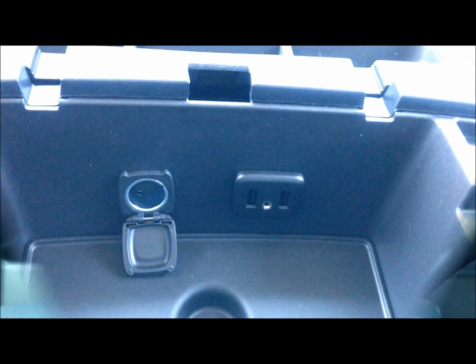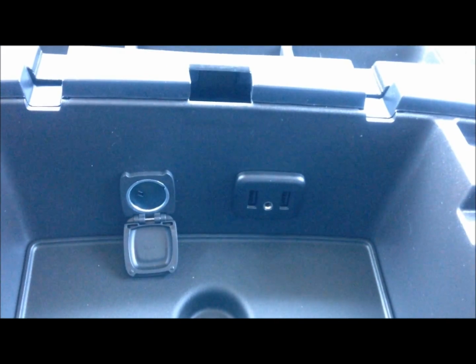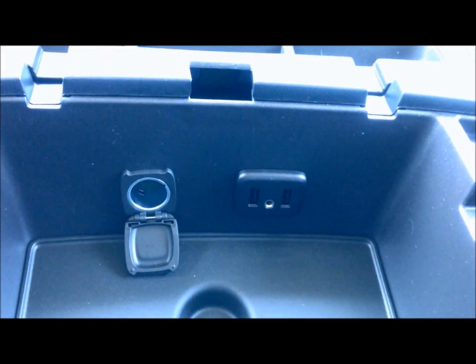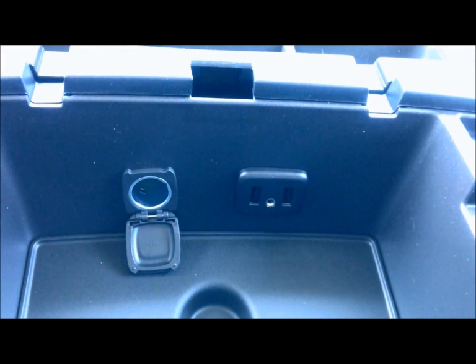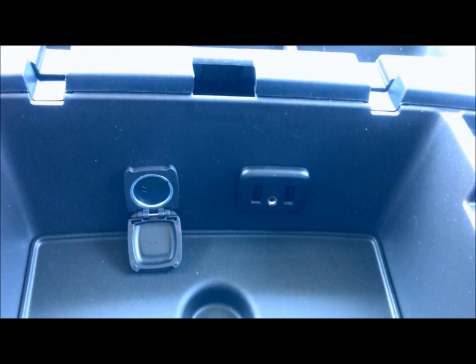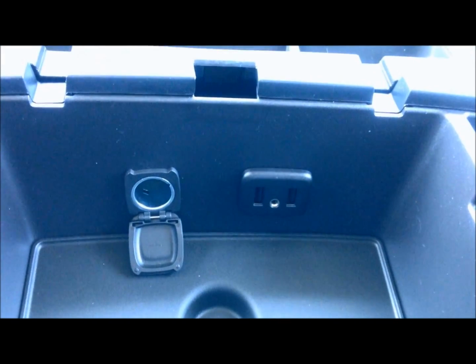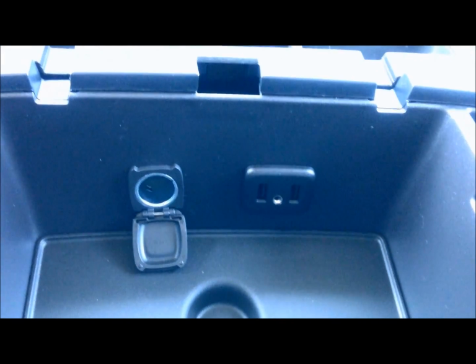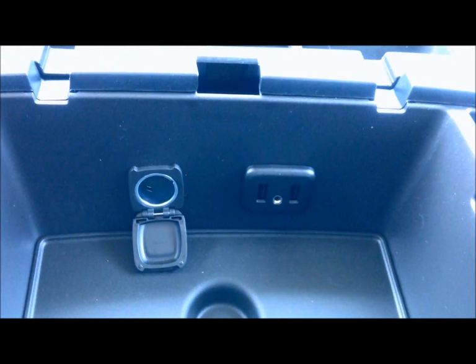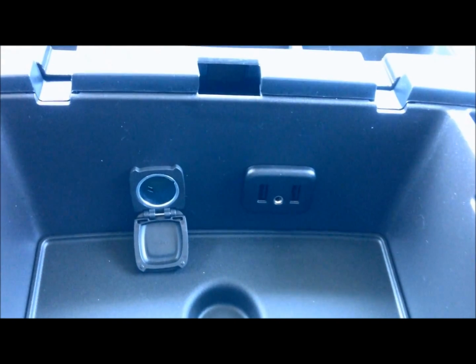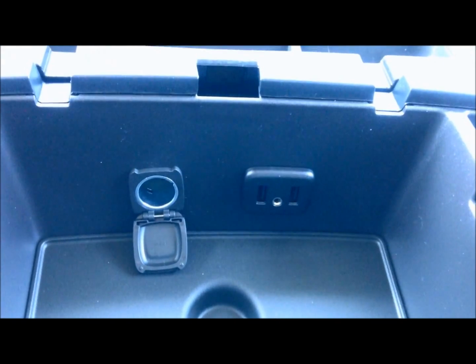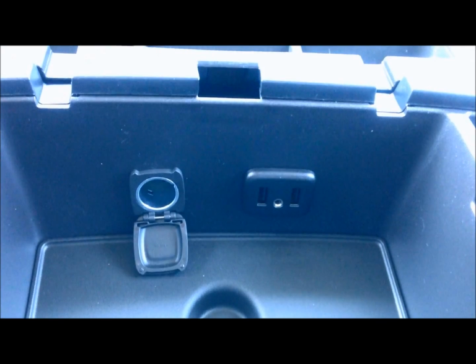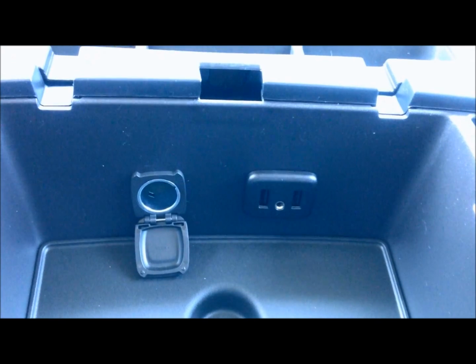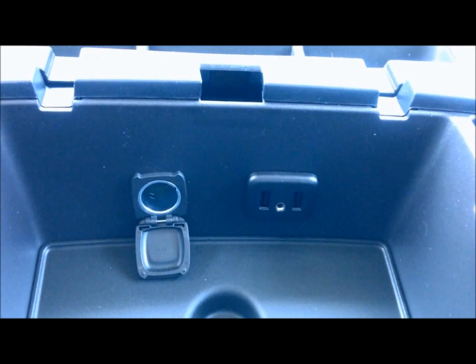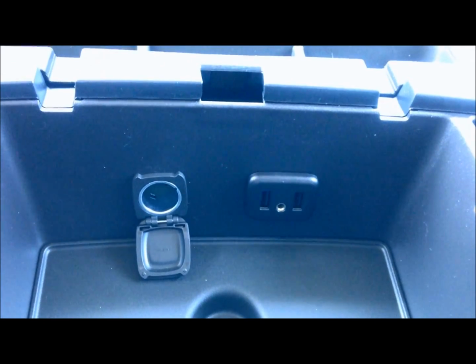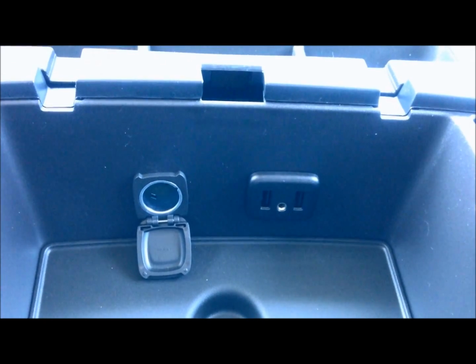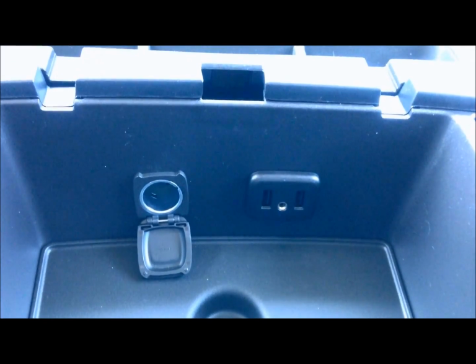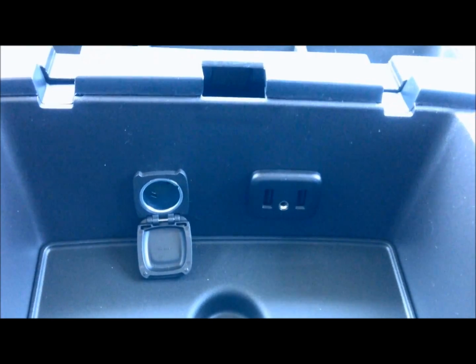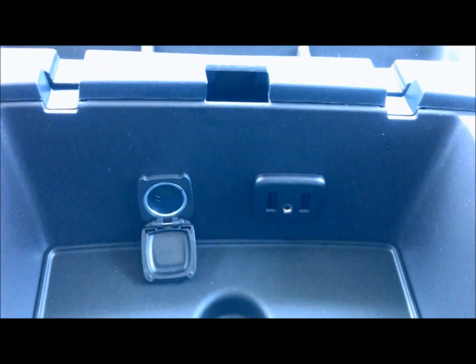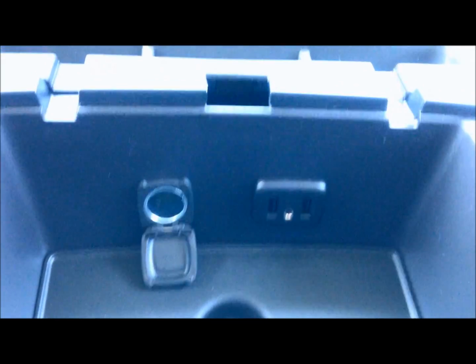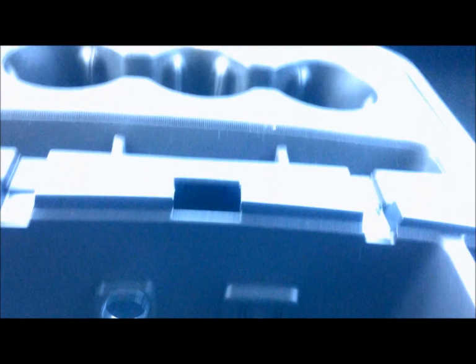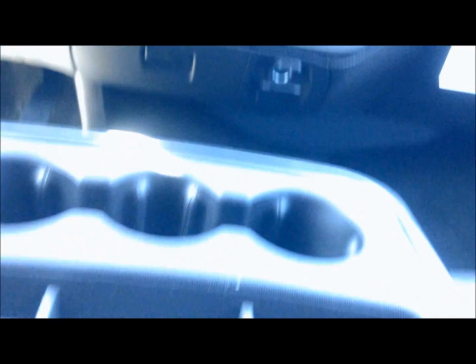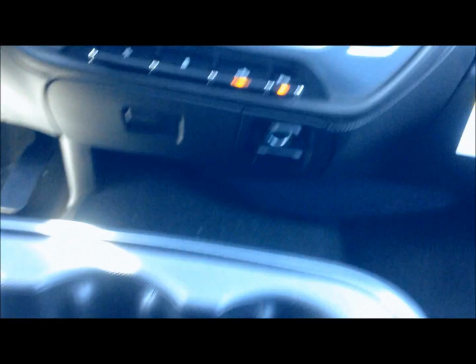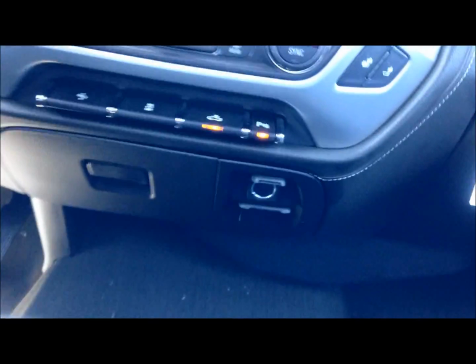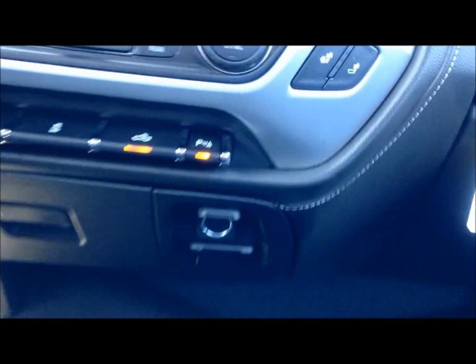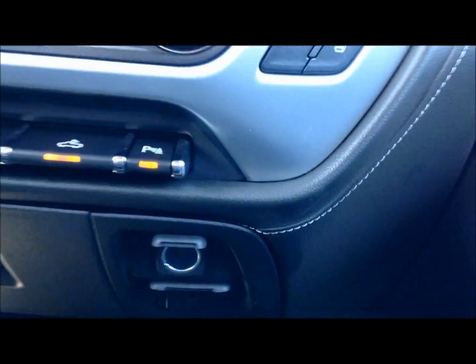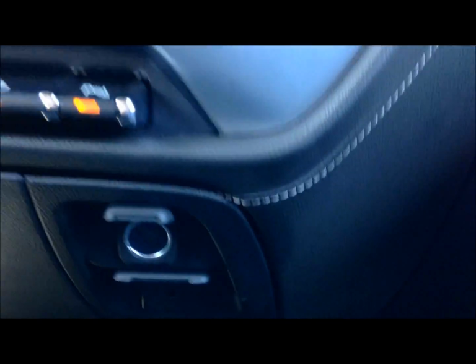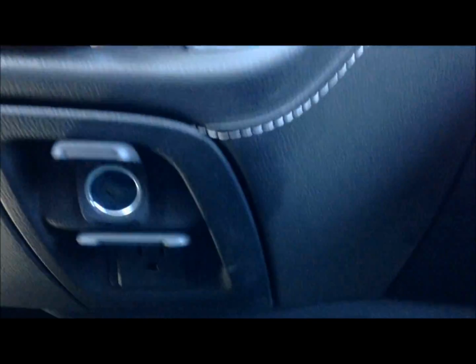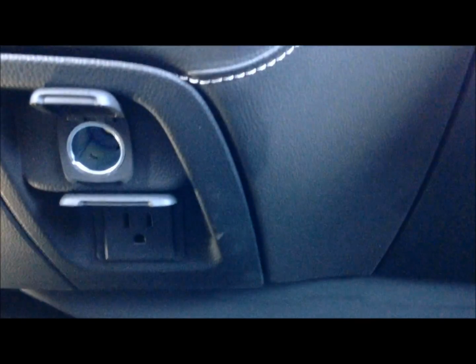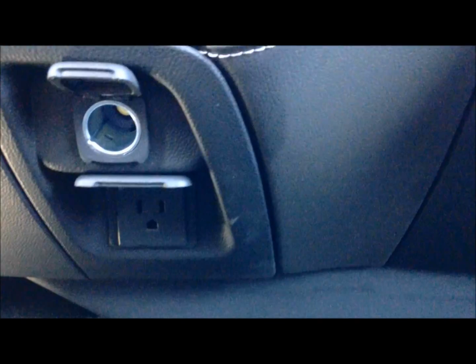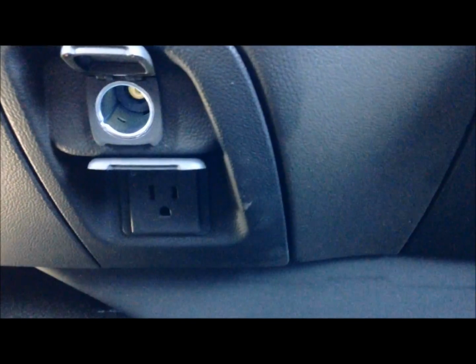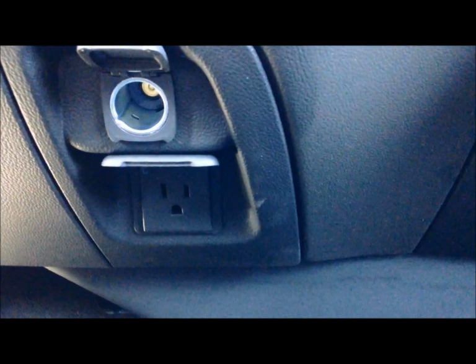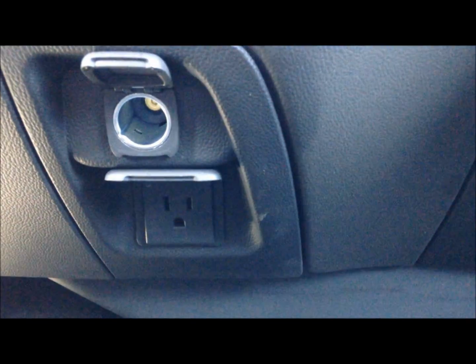For your convenience, located in the center console area, there are two USB ports and auxiliary ports, and a 12-volt power outlet. There is also another 12-volt power outlet and a three-prong house-style outlet located right here.